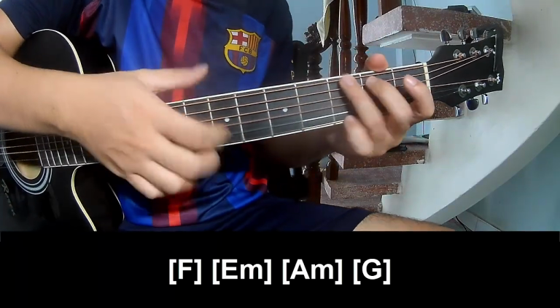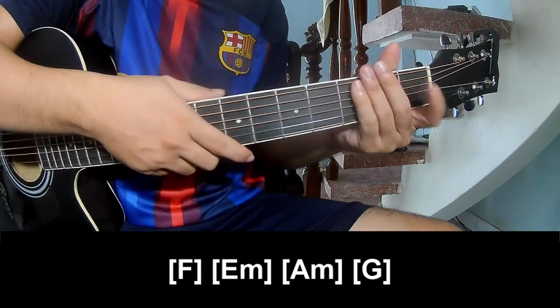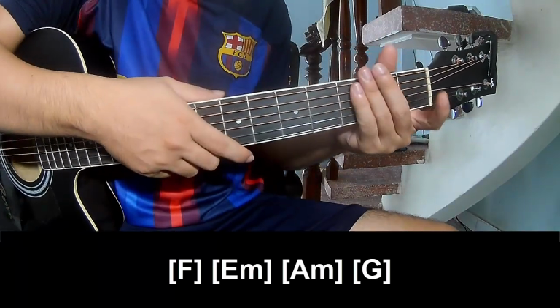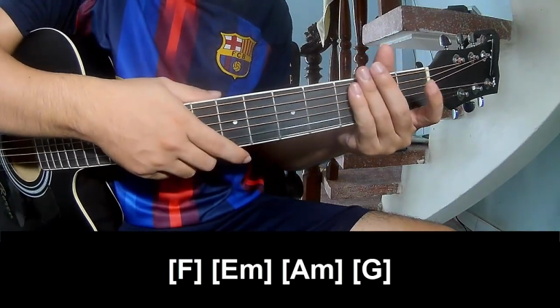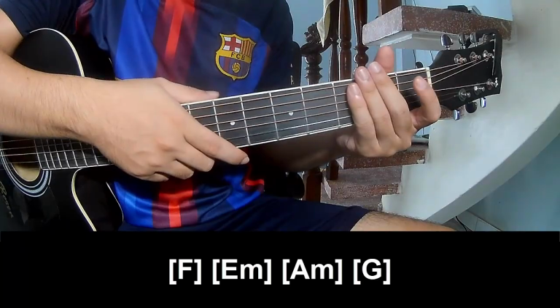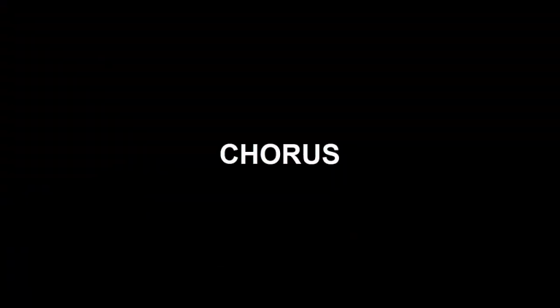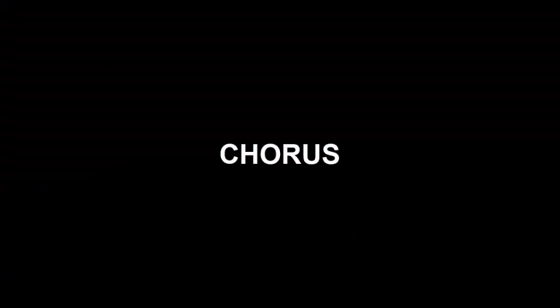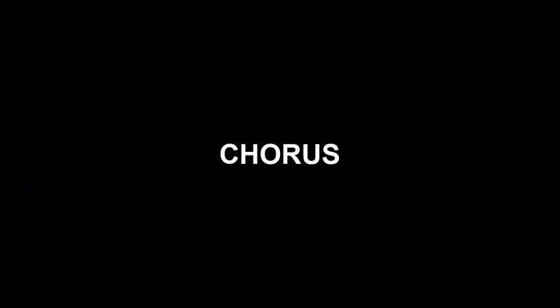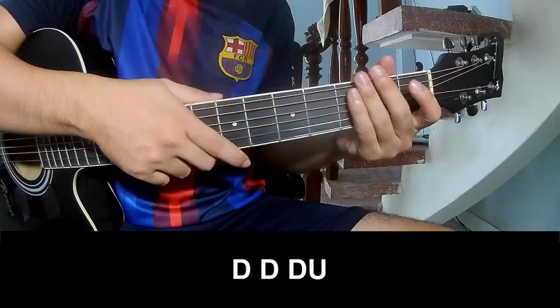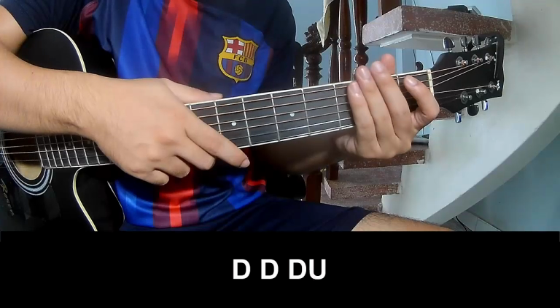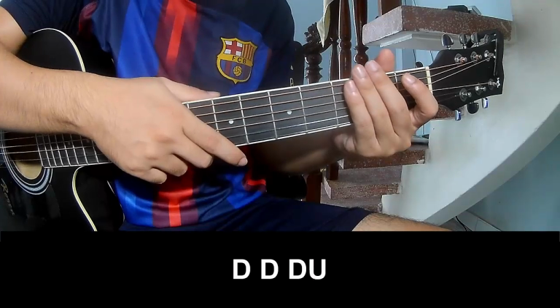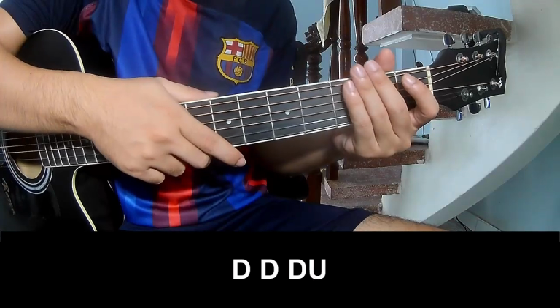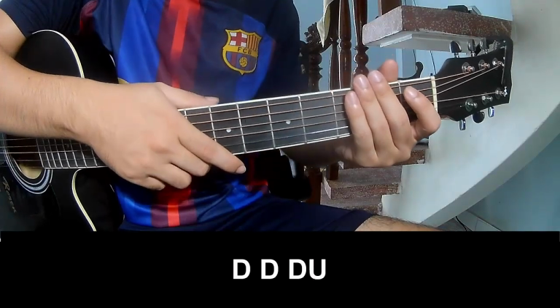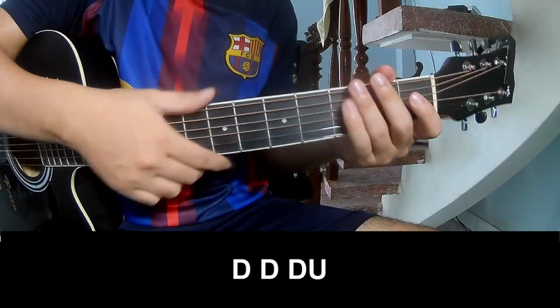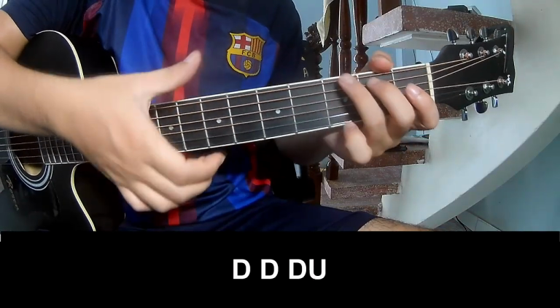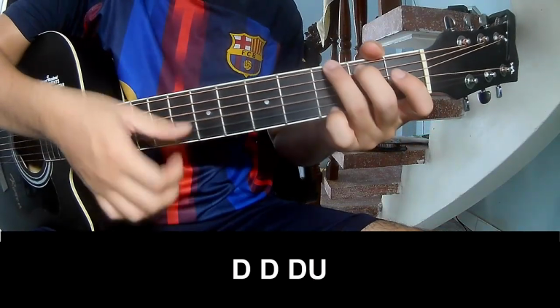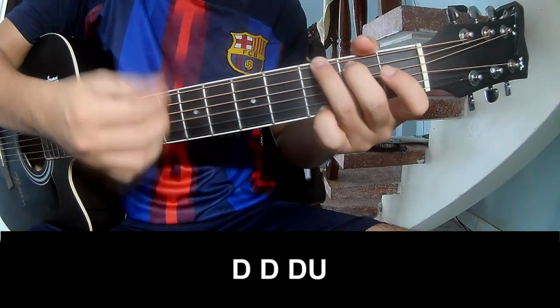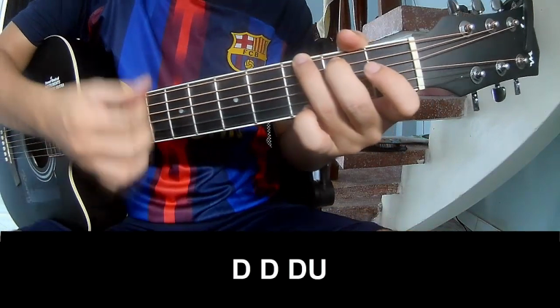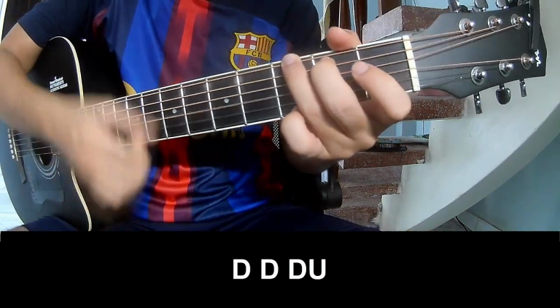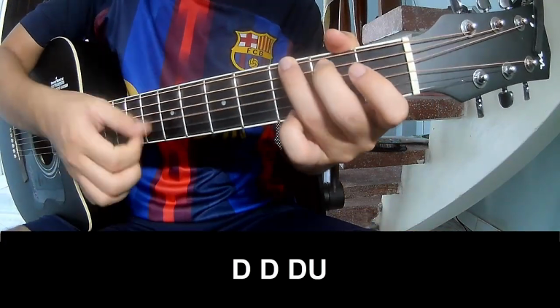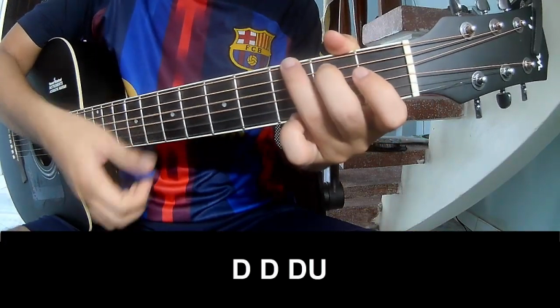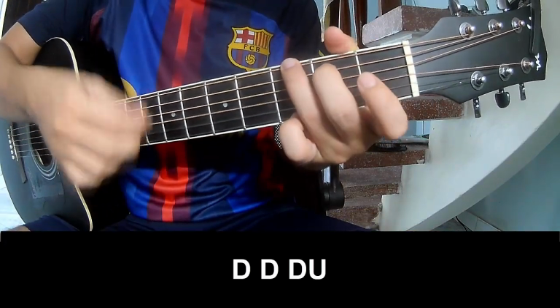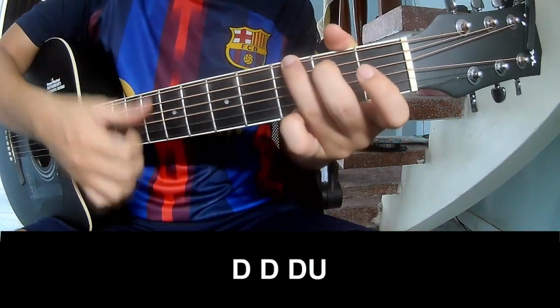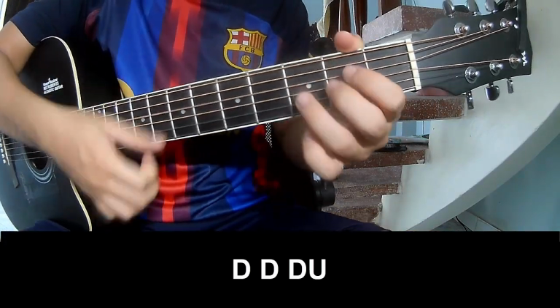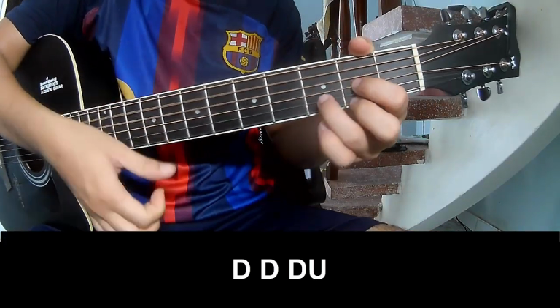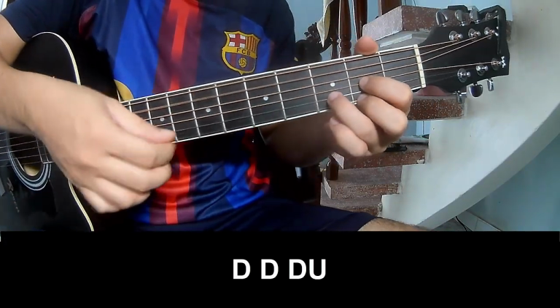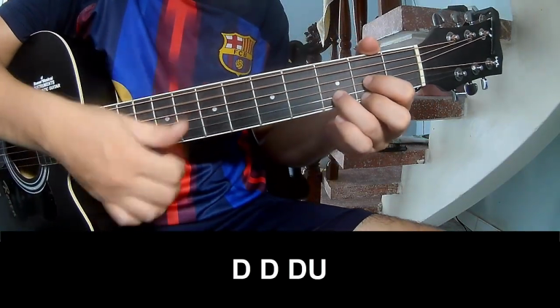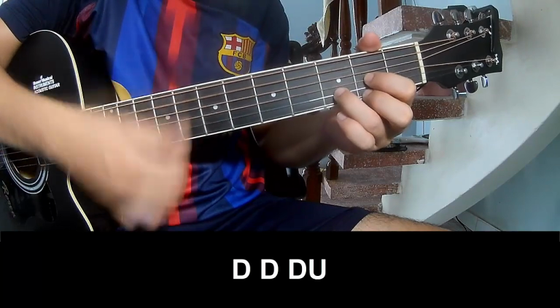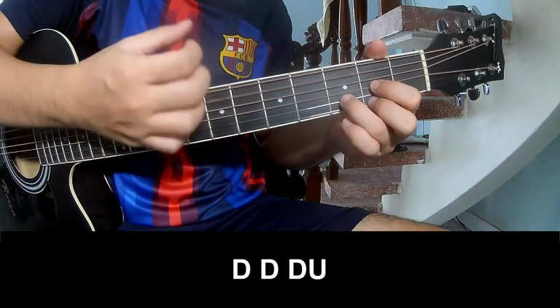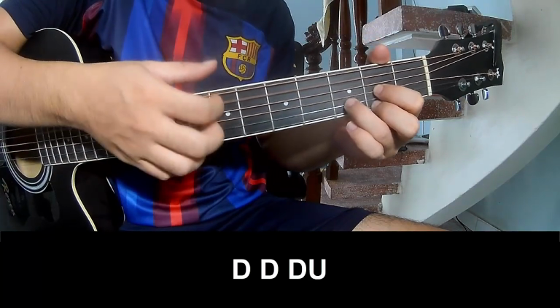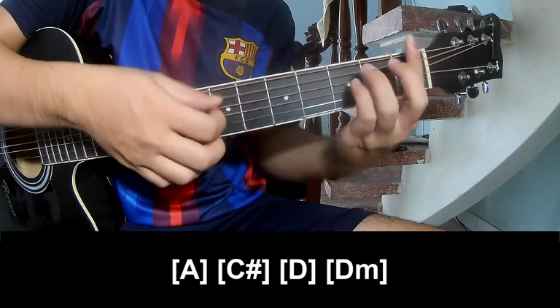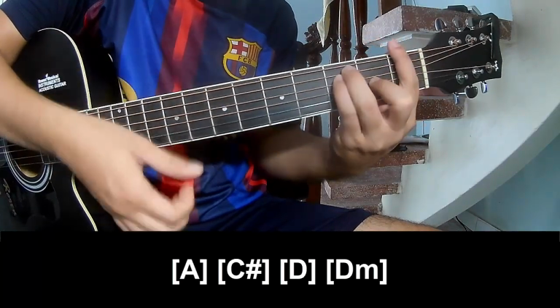And to hit the string in the same way for the verse, sub 3, drop. The strumming pattern is: down, down, down up, down, down, down up. Play along F.